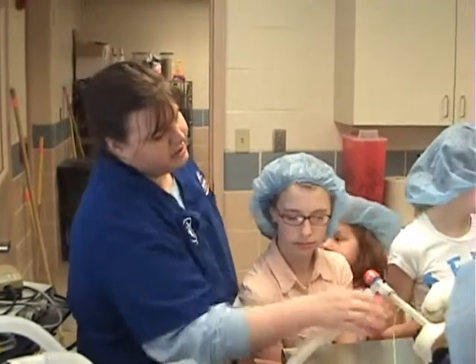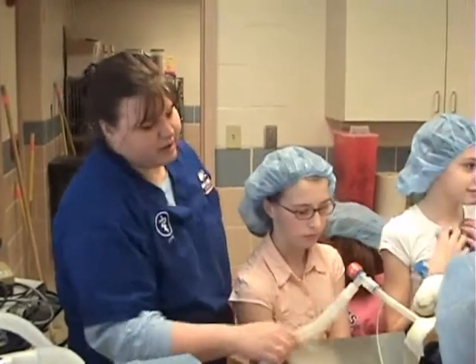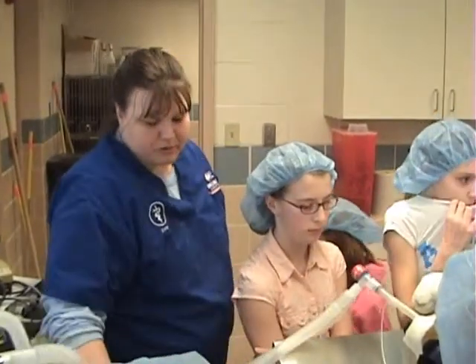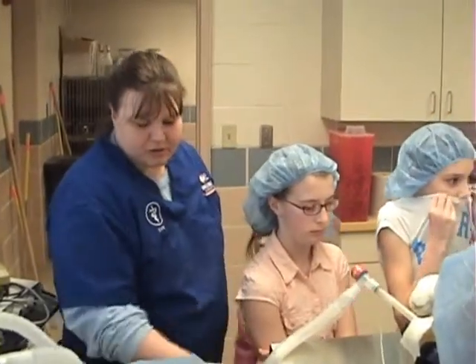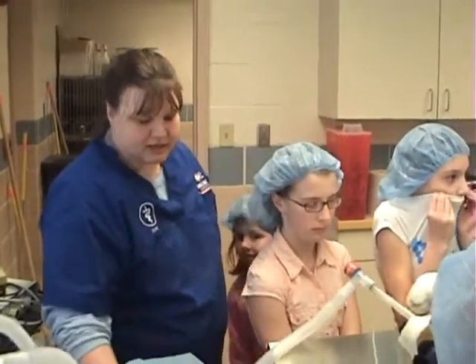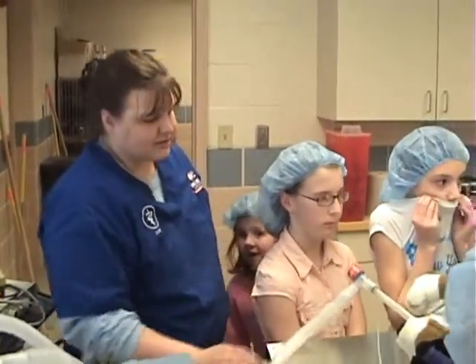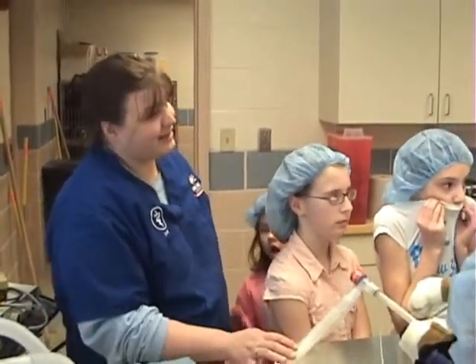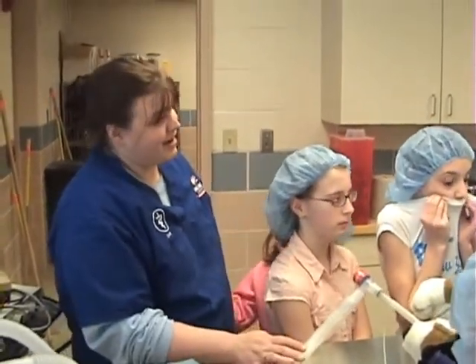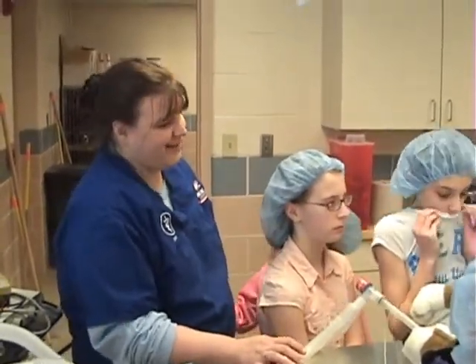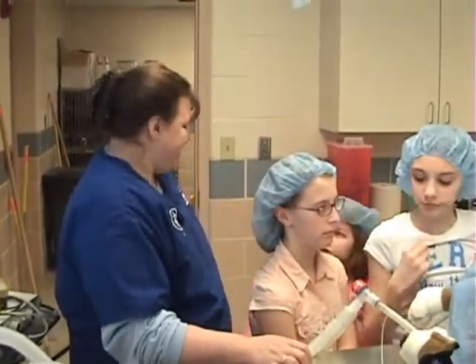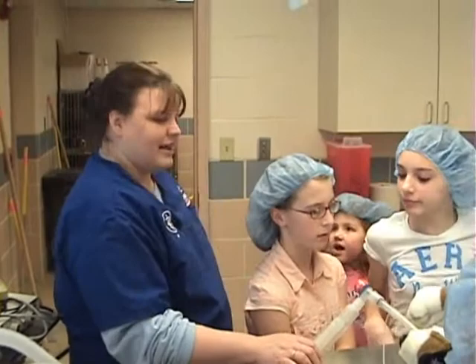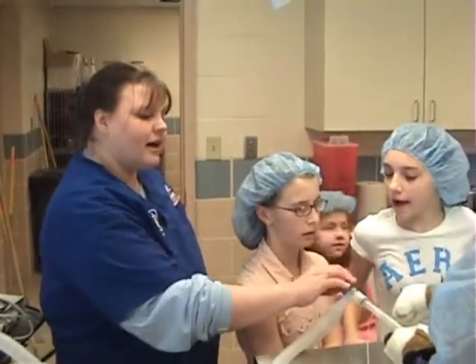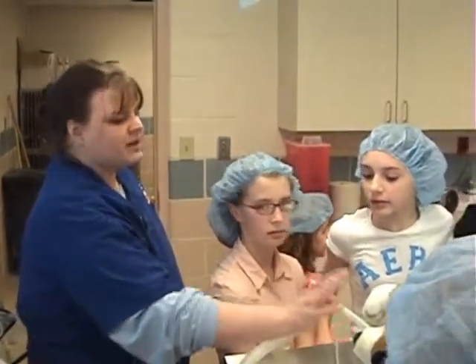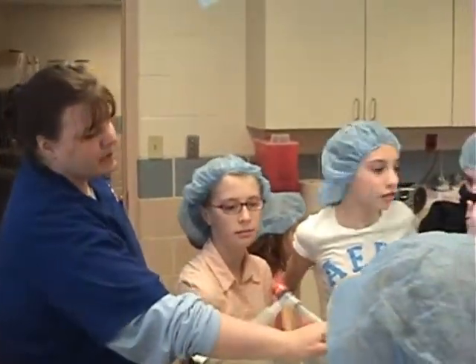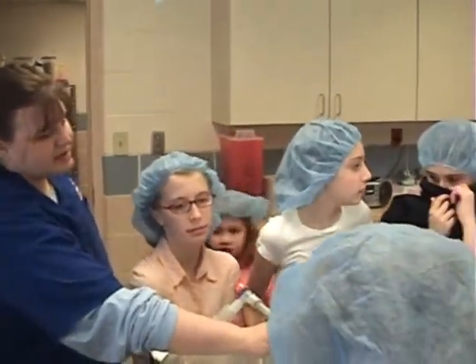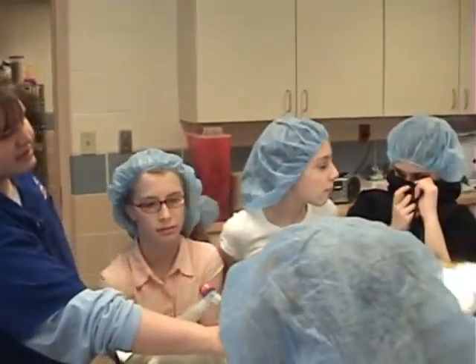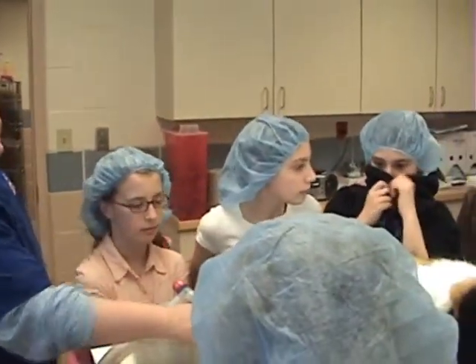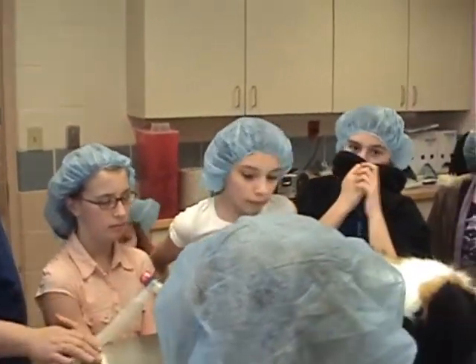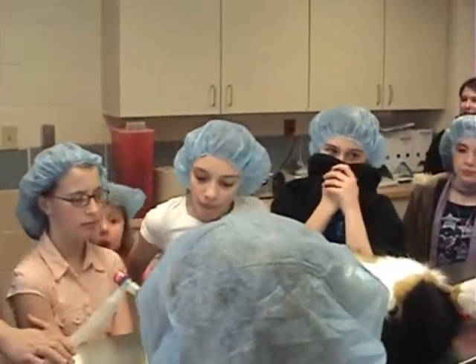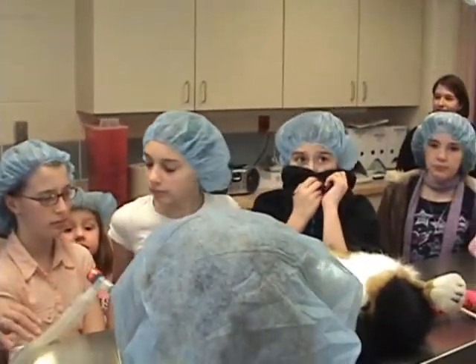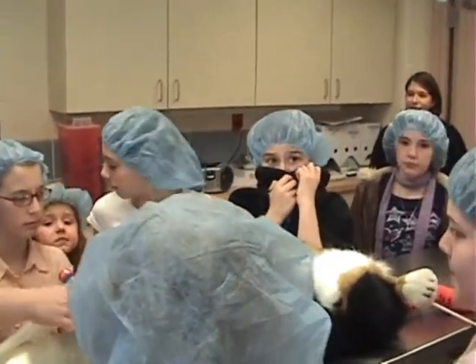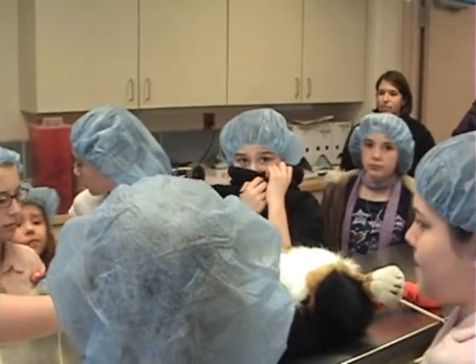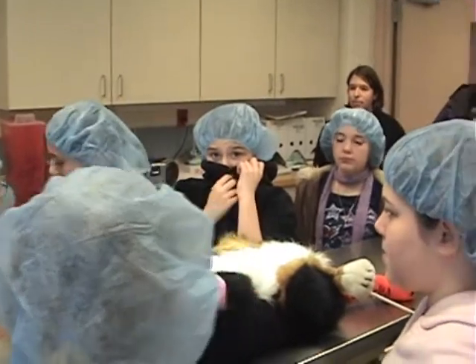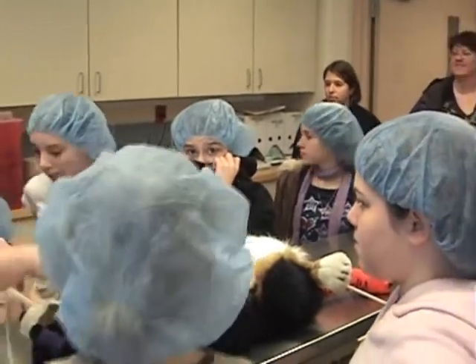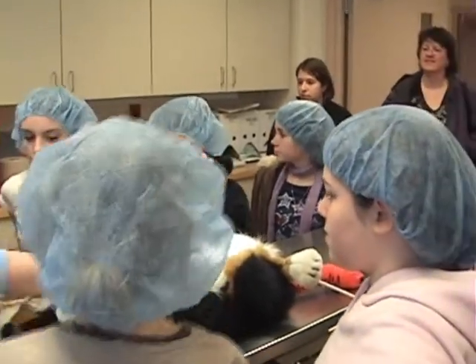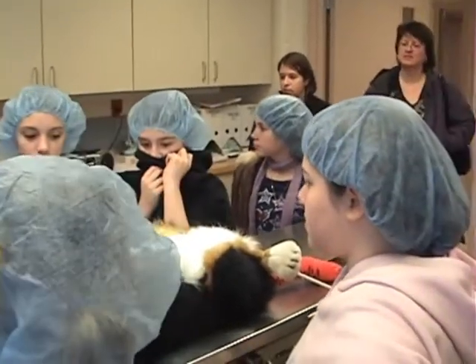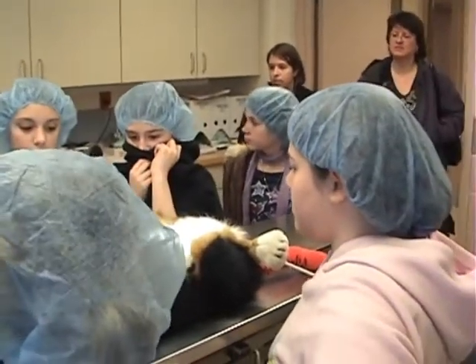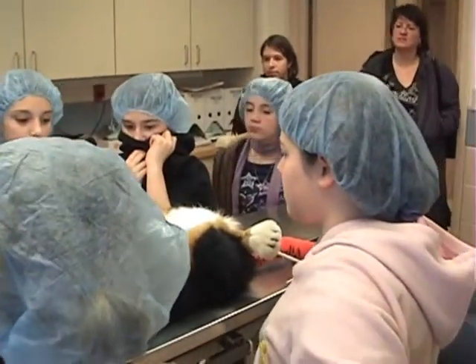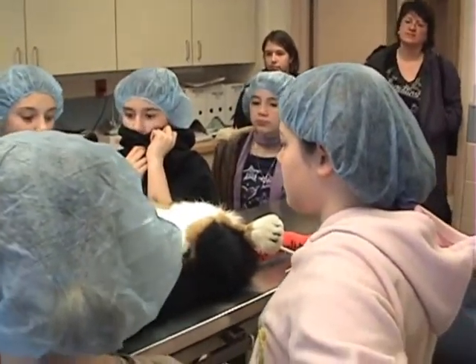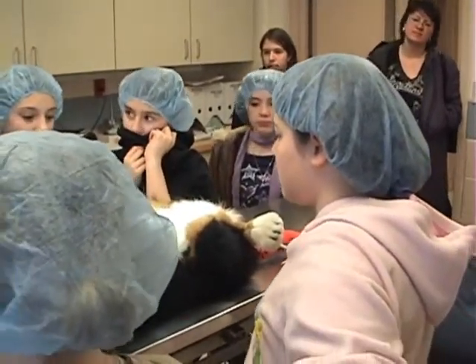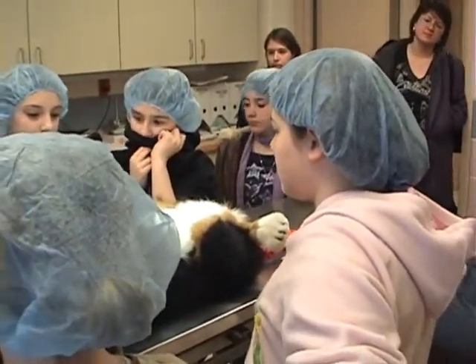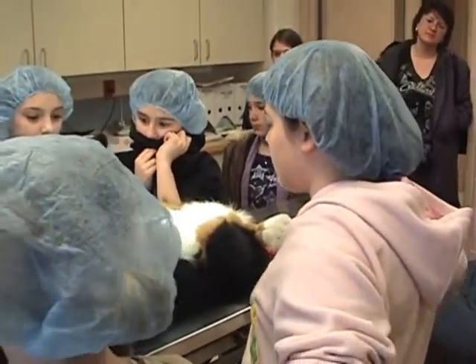Do you breathe through tubes like this? It's really something to see and very exciting for them when they actually get to put on the full surgical gown, the full cap, the mask, and they get the gloves on and we're doing a mock surgery.